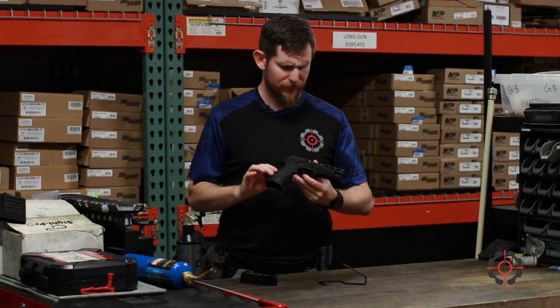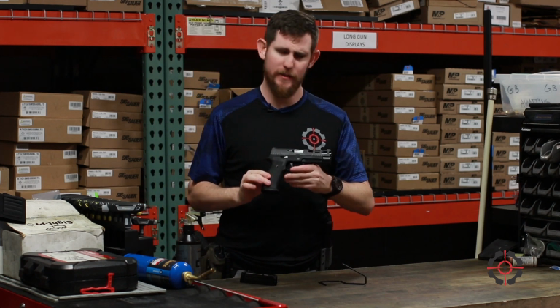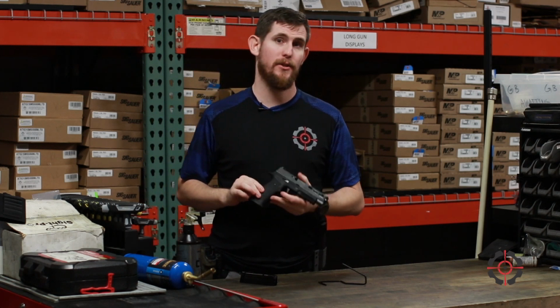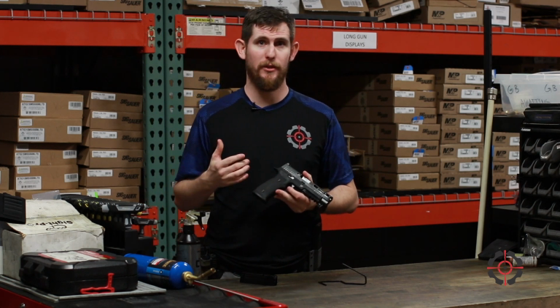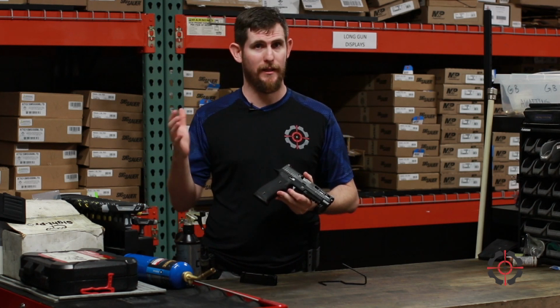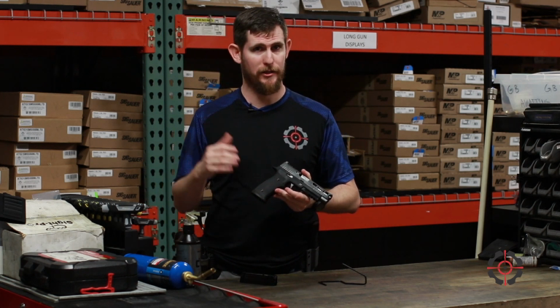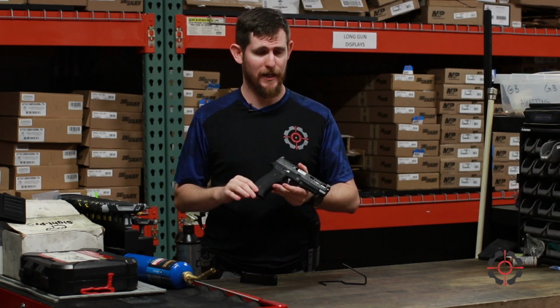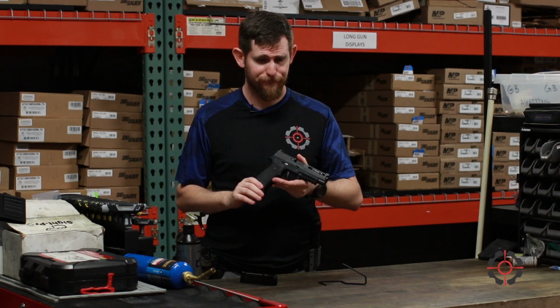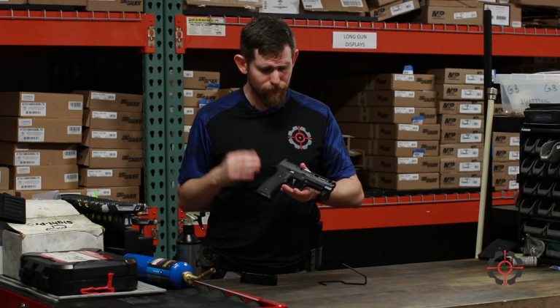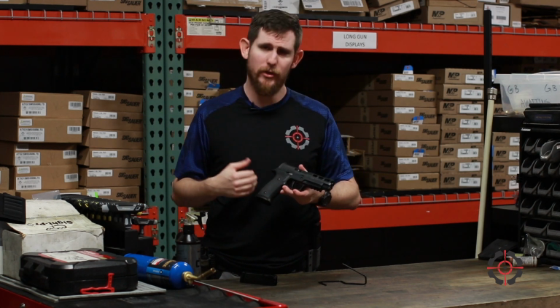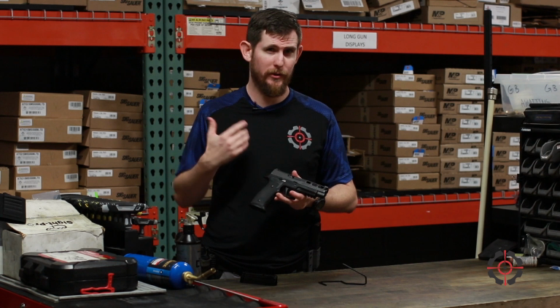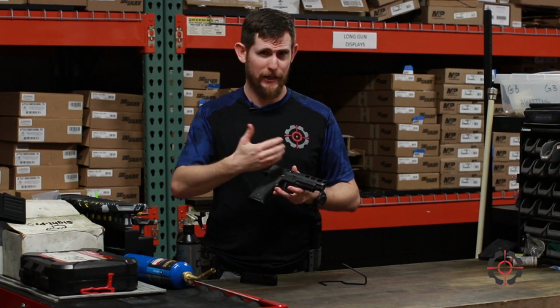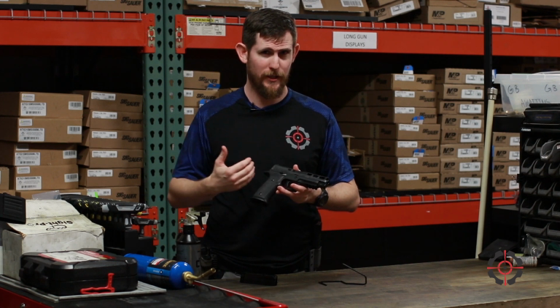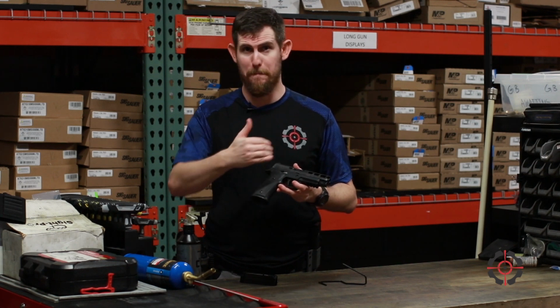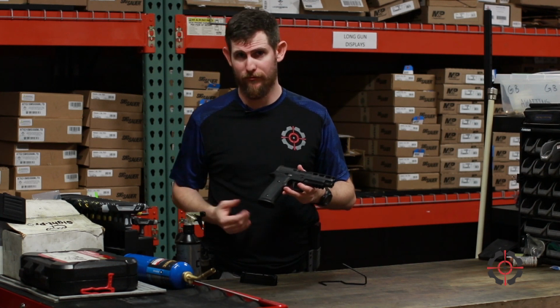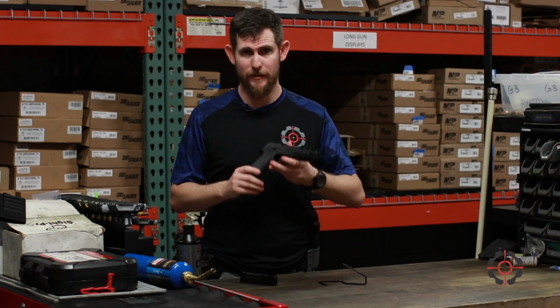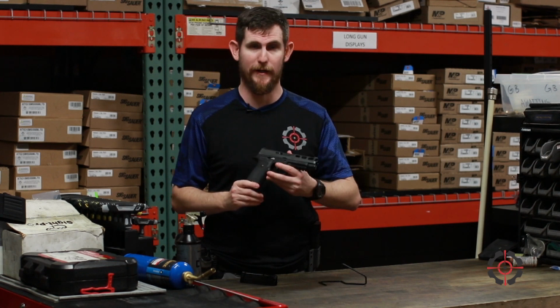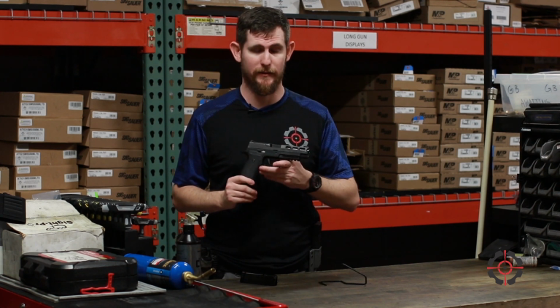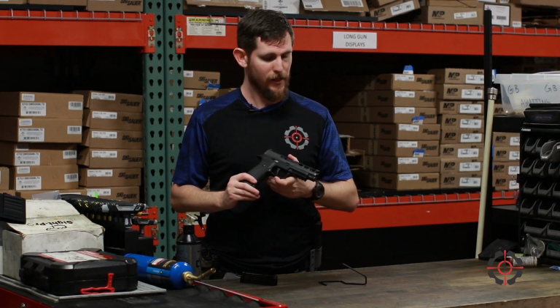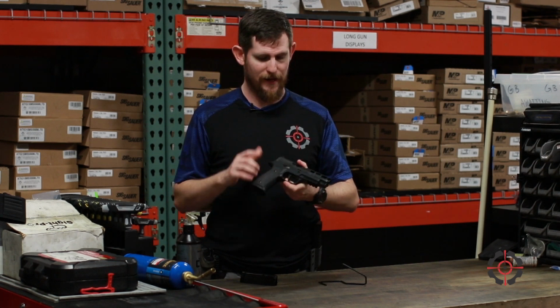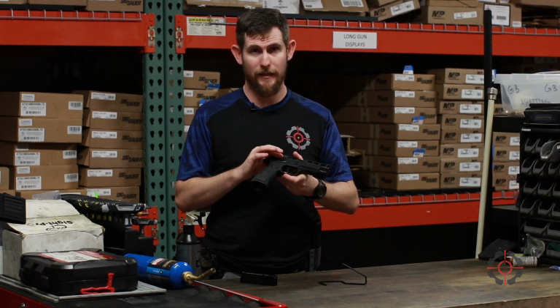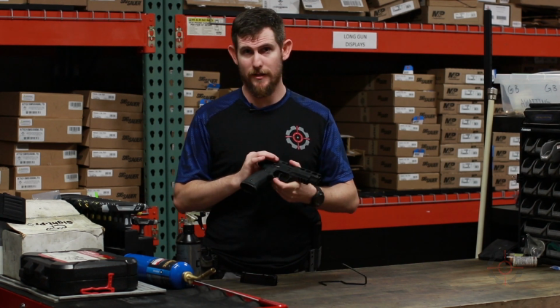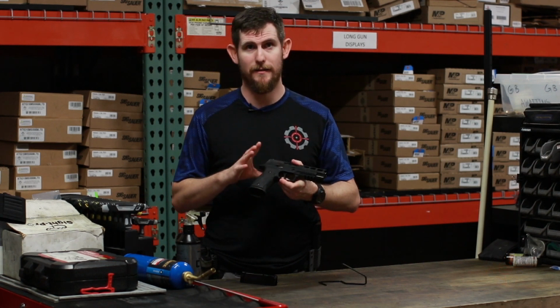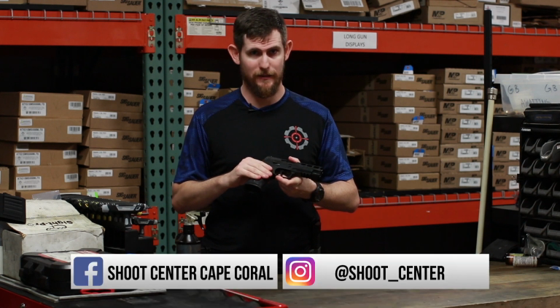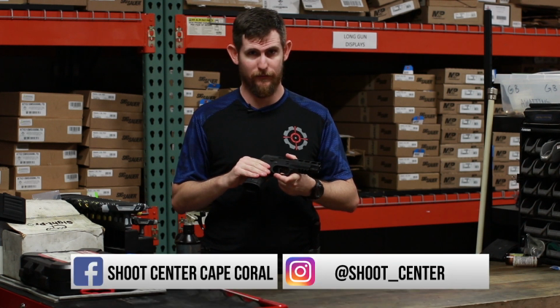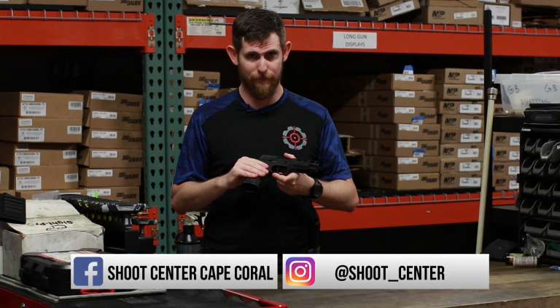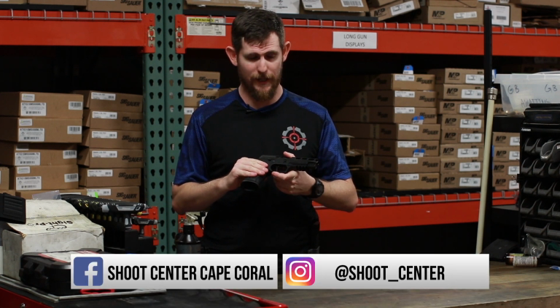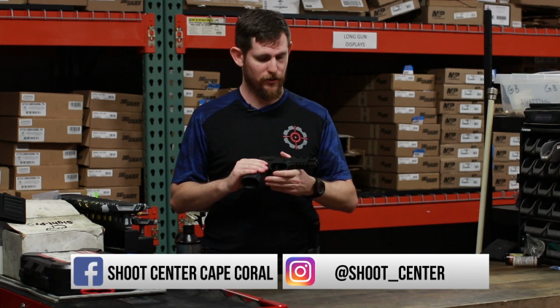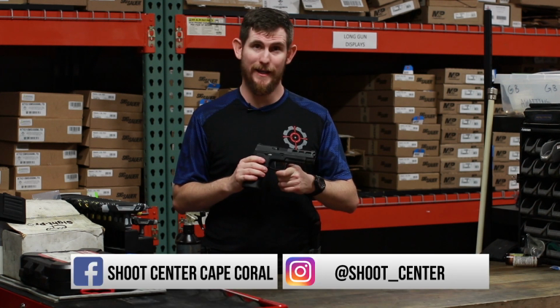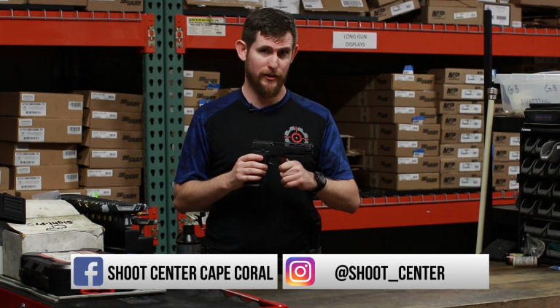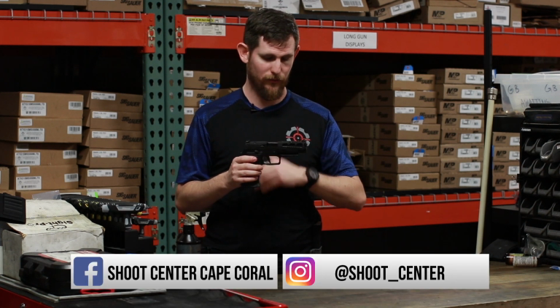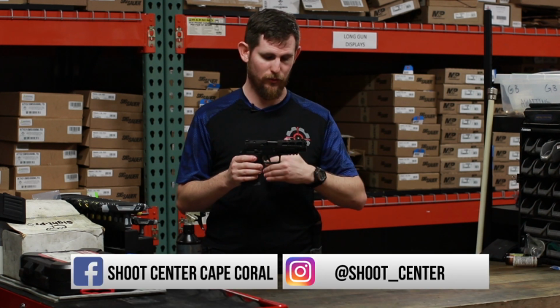This is an extension to the 320 and their AXG line. All their AXG guns are metal-framed striker-fired guns. We have a stainless steel slide, stainless steel frame, with a hard anodized coating, which is really cool.